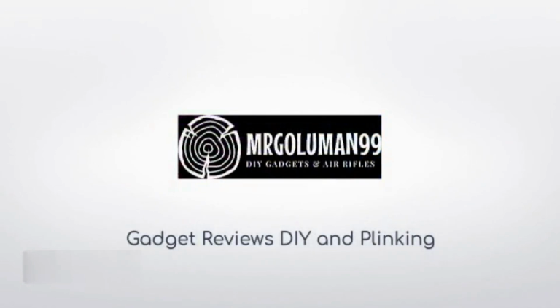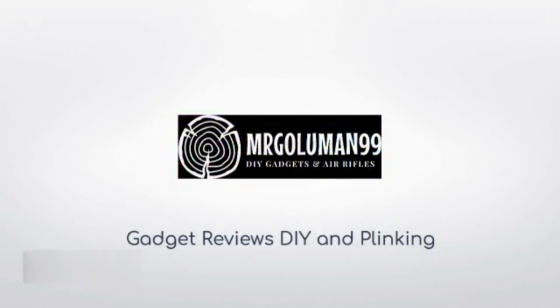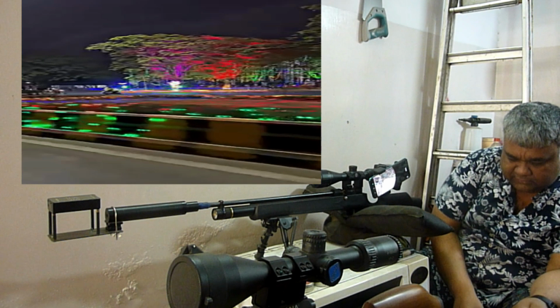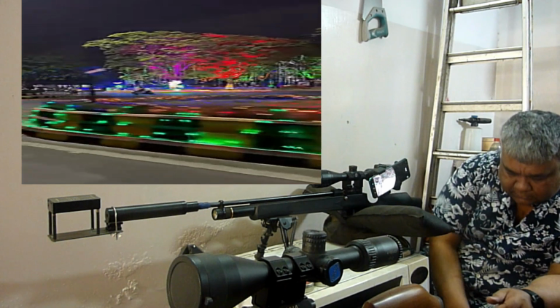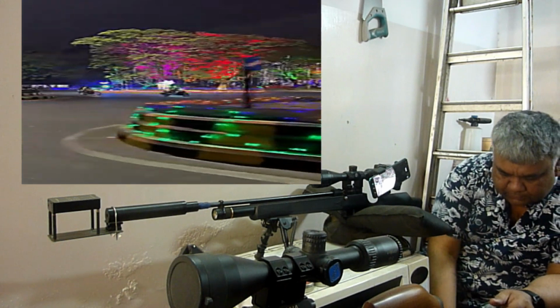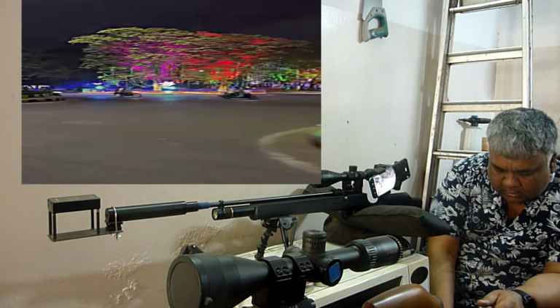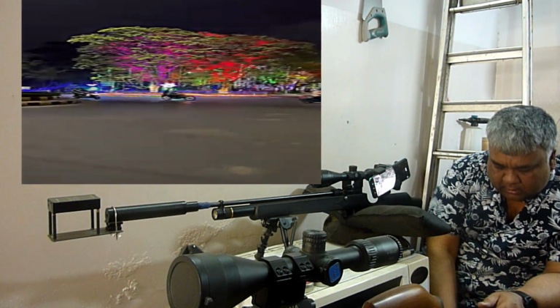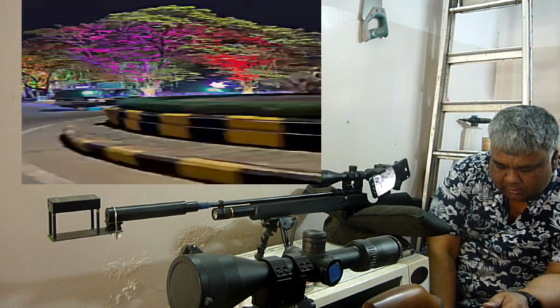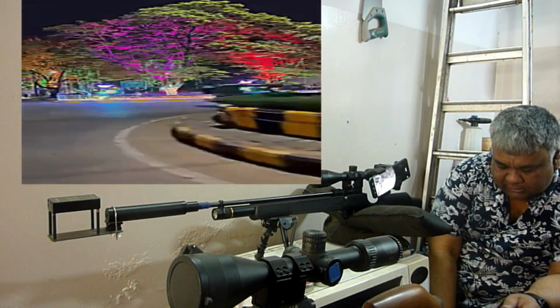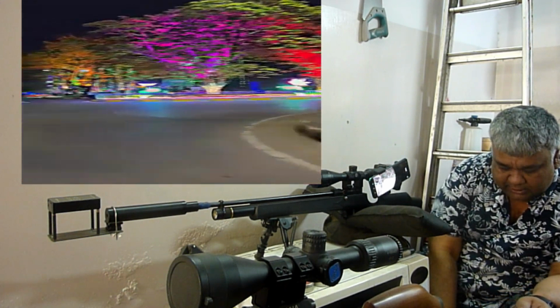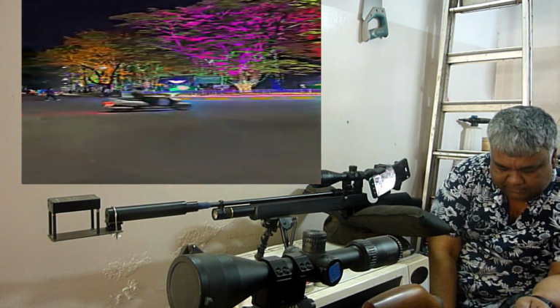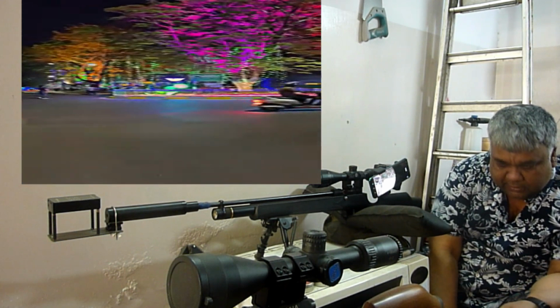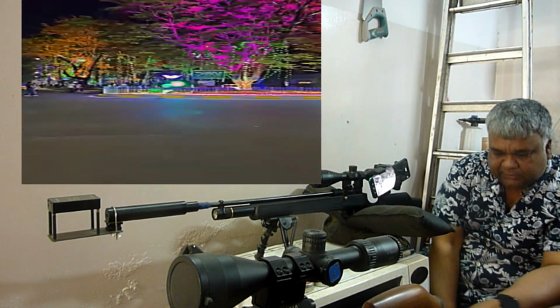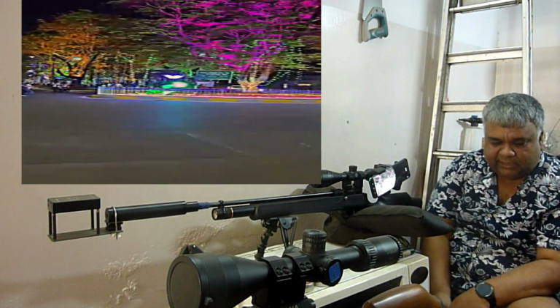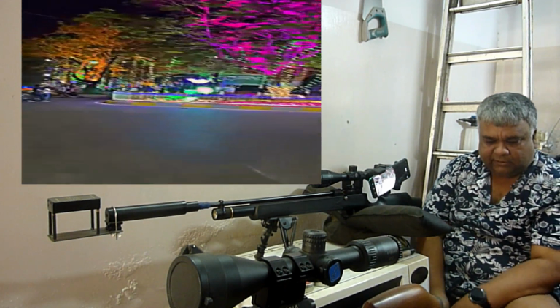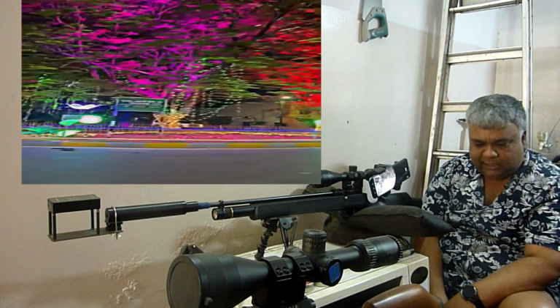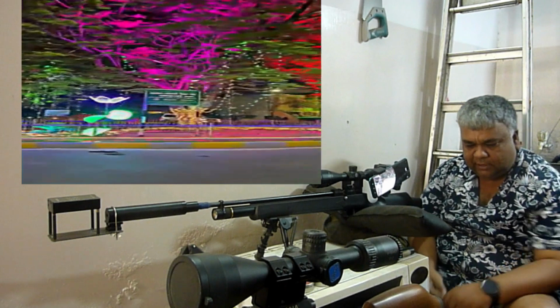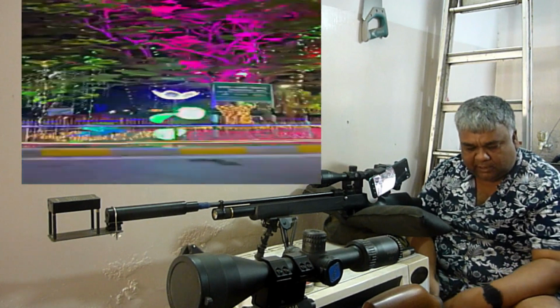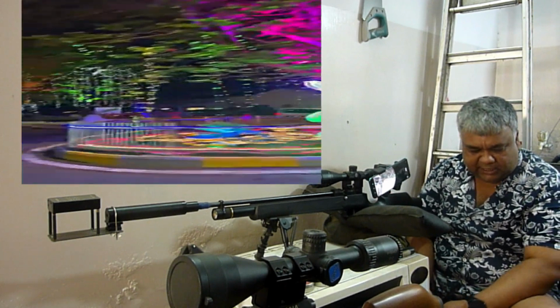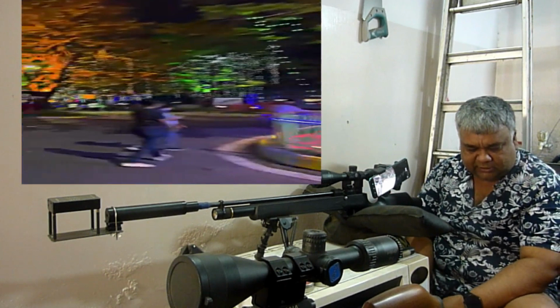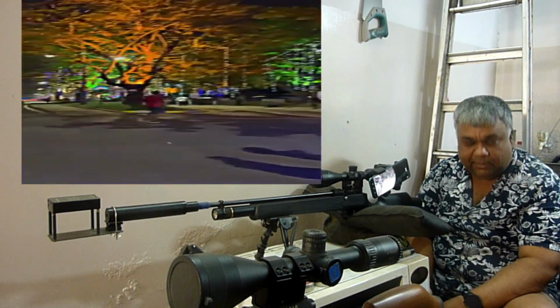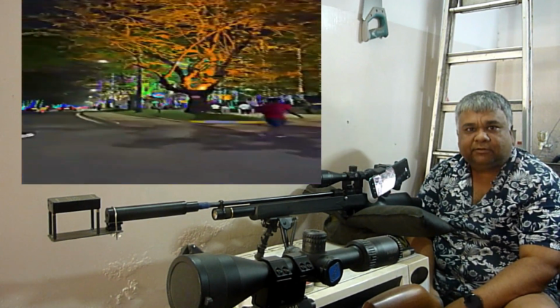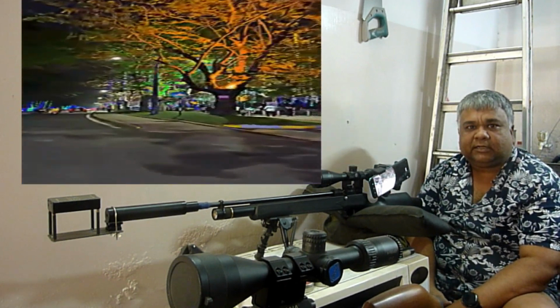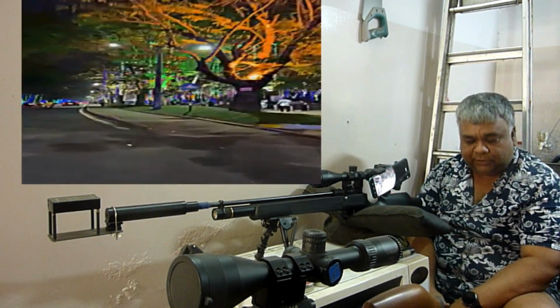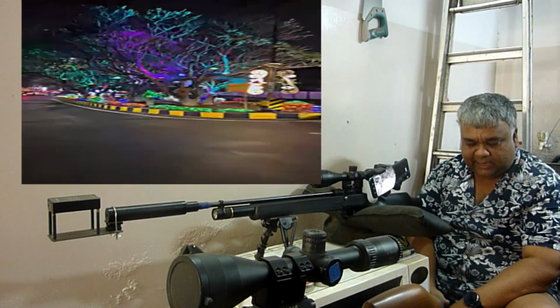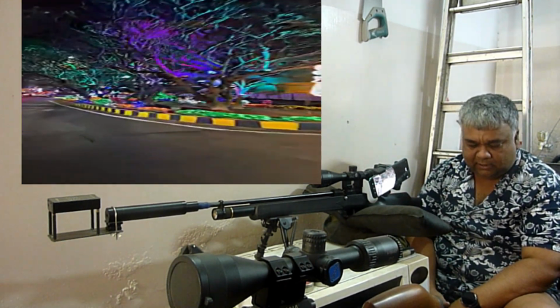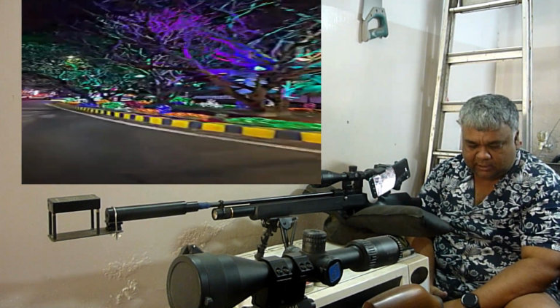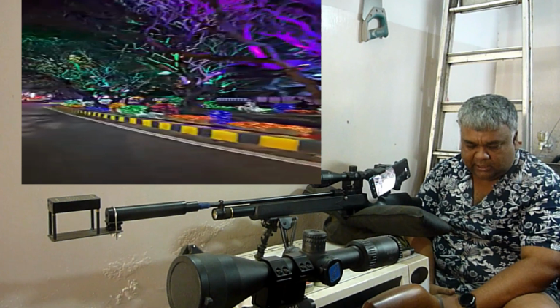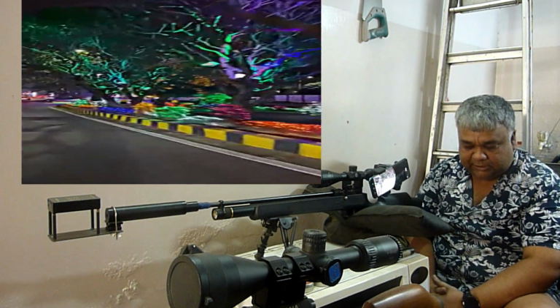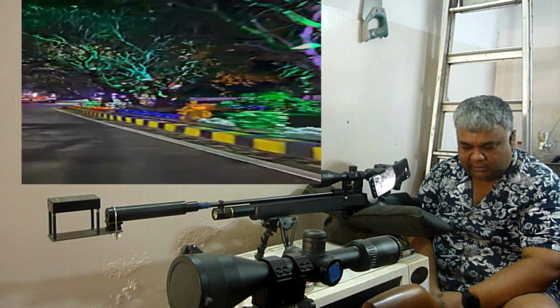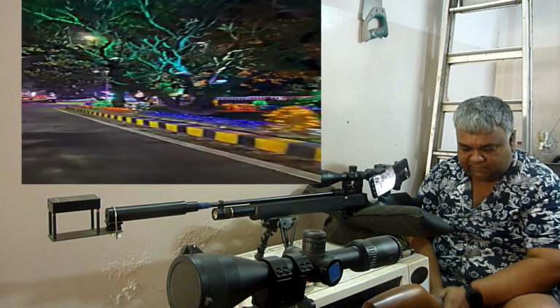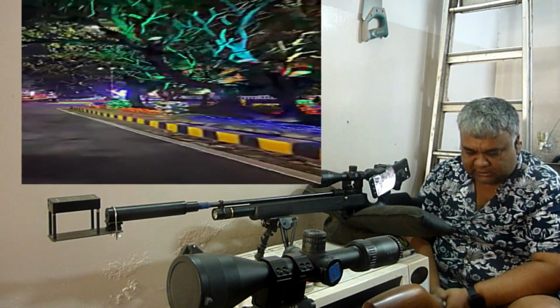Hi friends, so today I have been shooting a little bit. Our city has been here today. It has been a beautiful city.